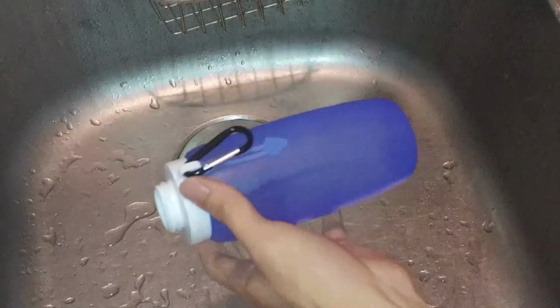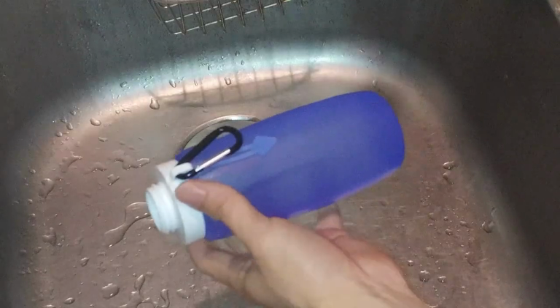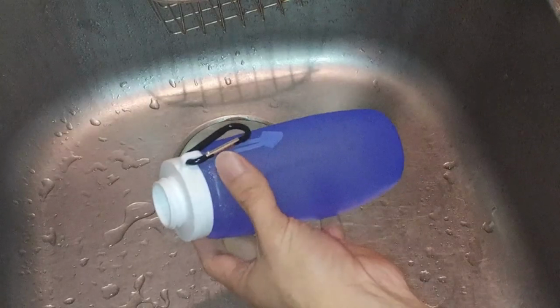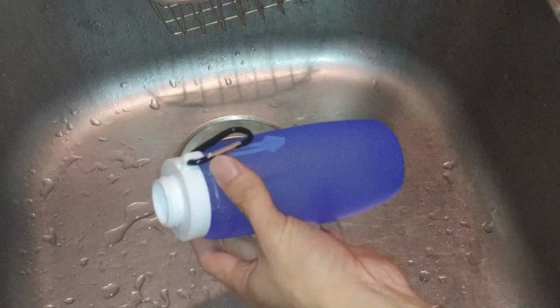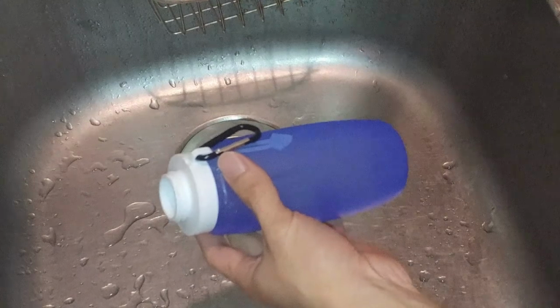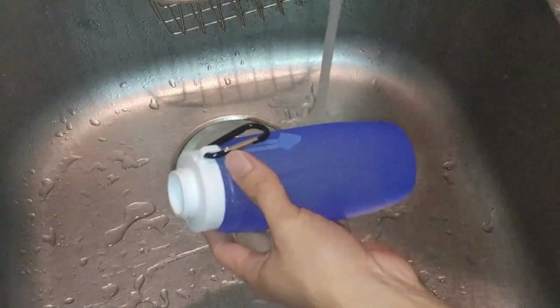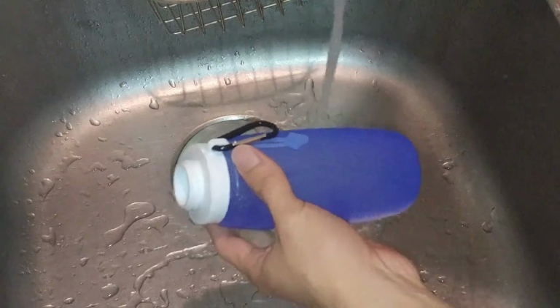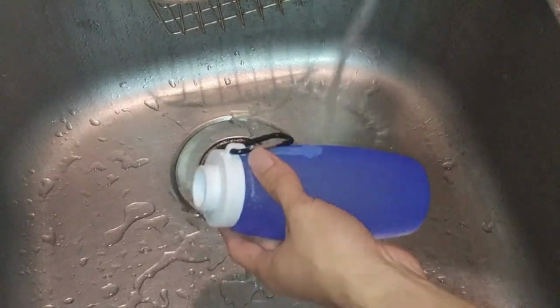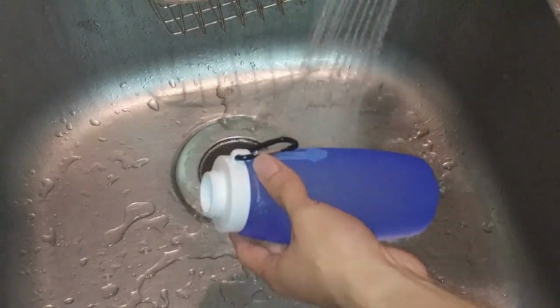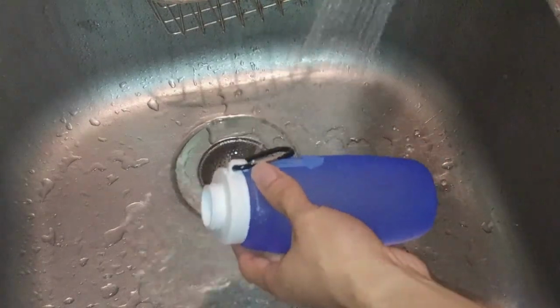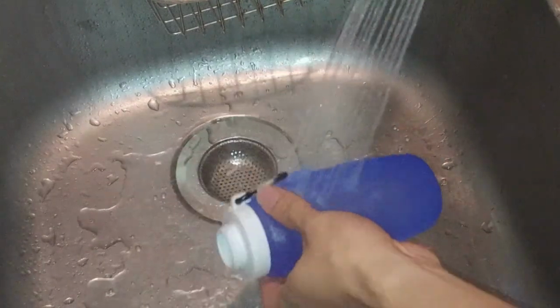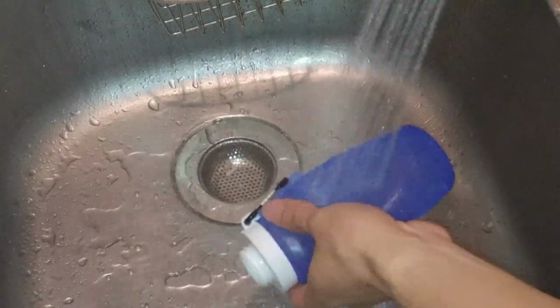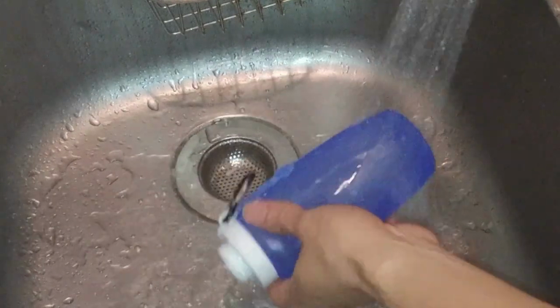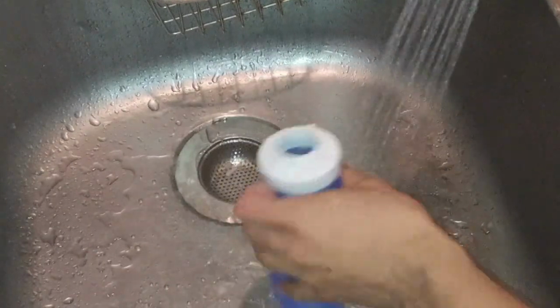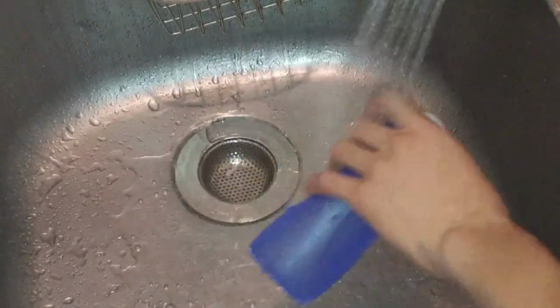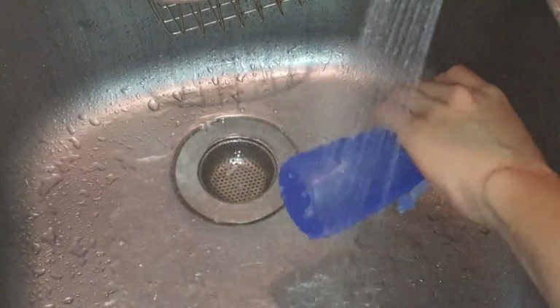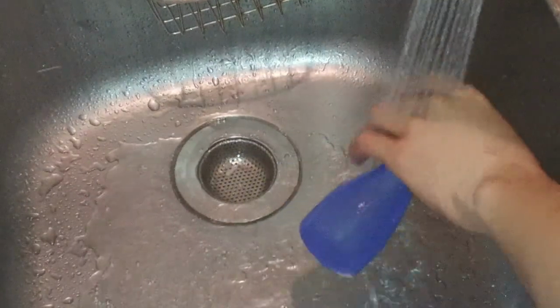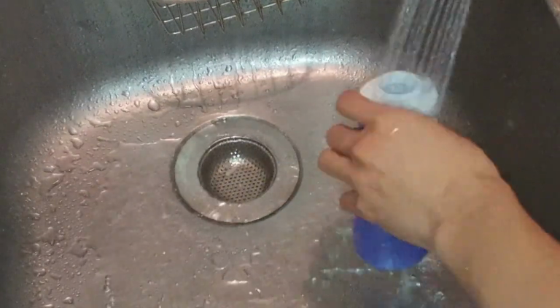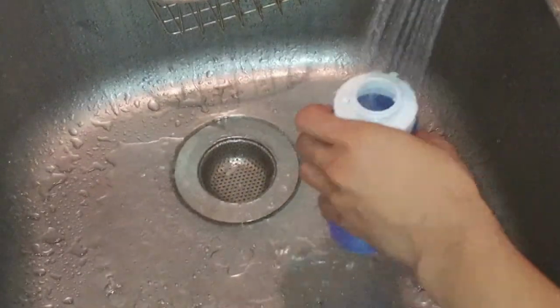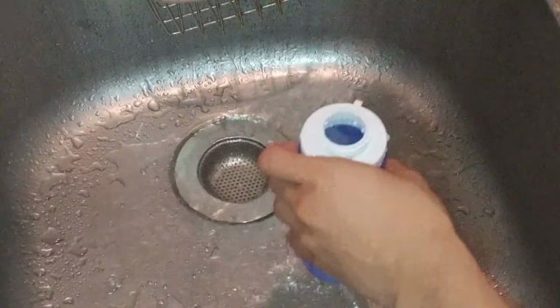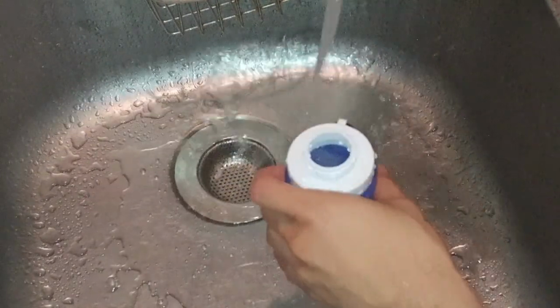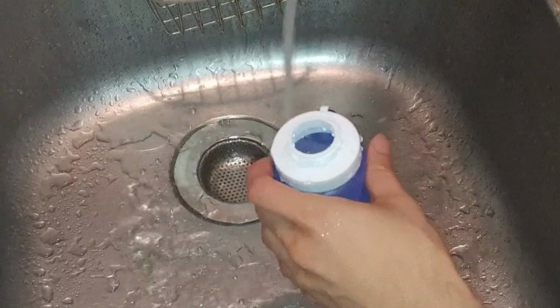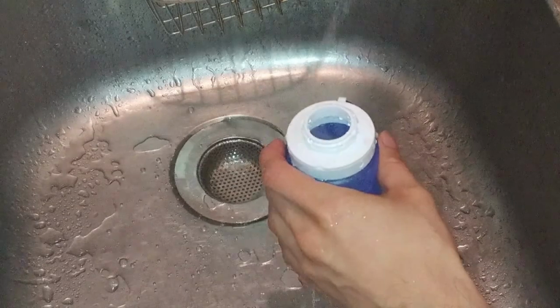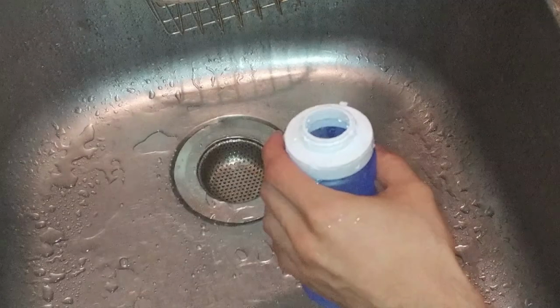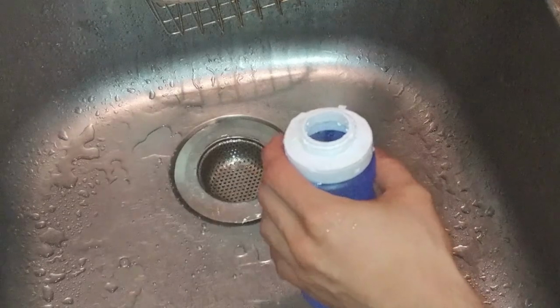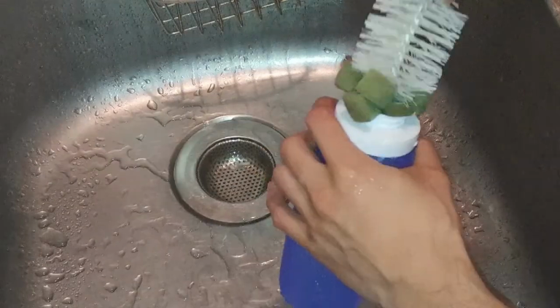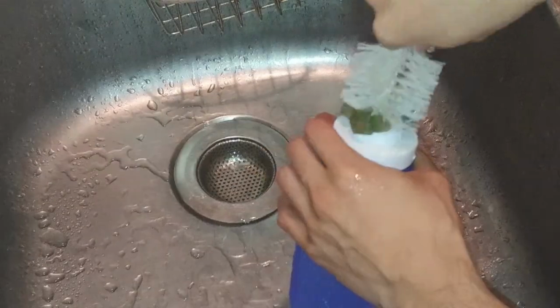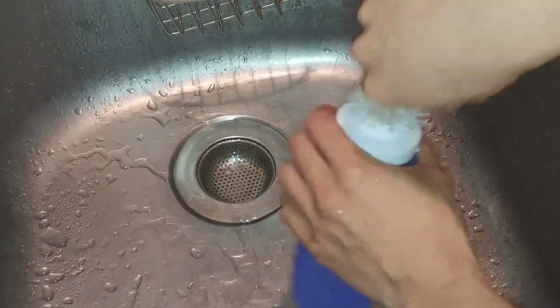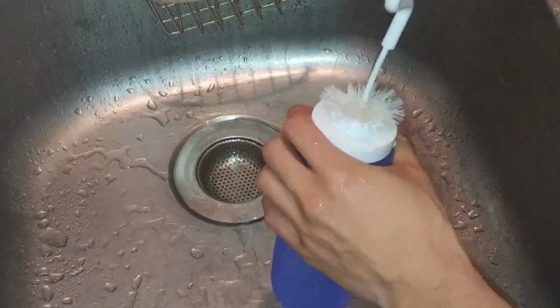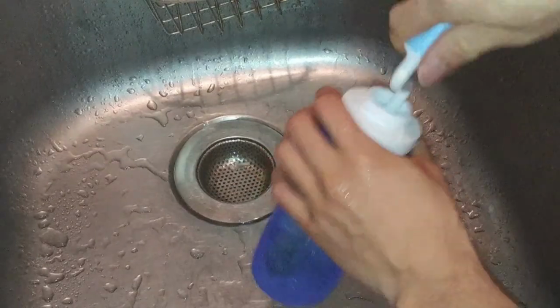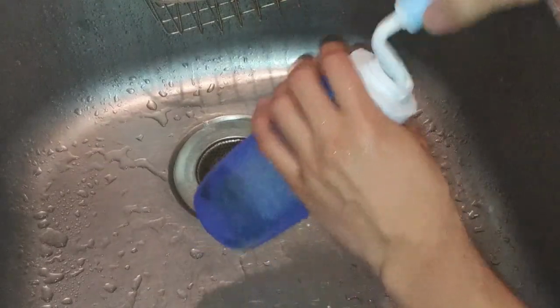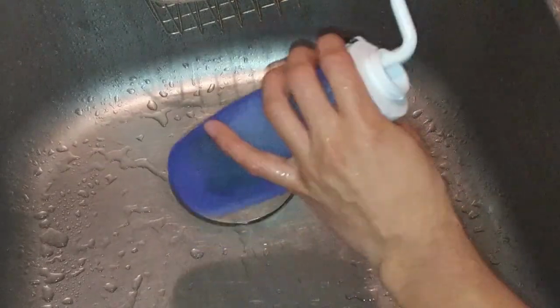The only thing that I don't like is that the outer surface tends to pick up a lot of dust and lint, but it's easy to clean by giving the outside a rinse and the neck is wide enough for a bottle brush.